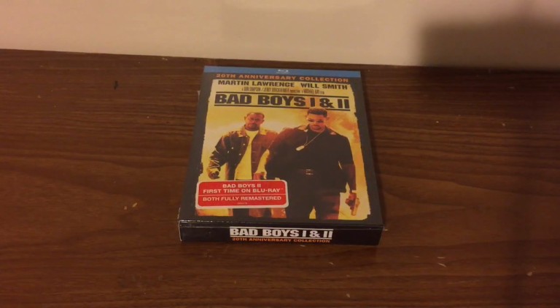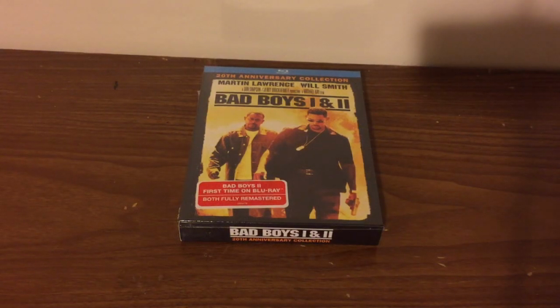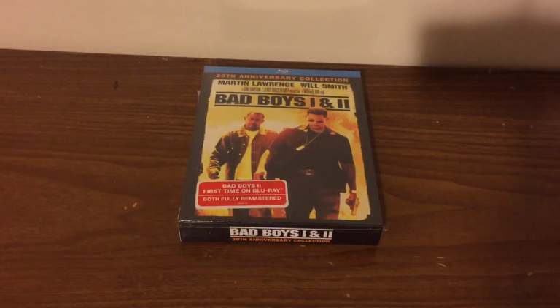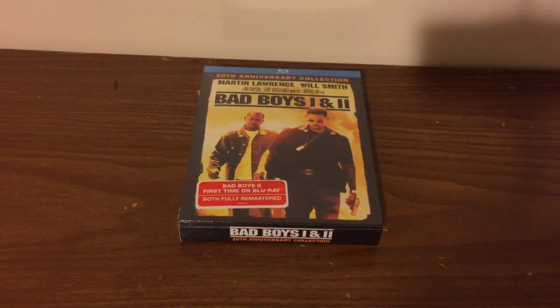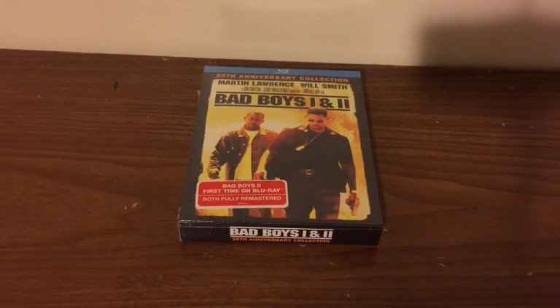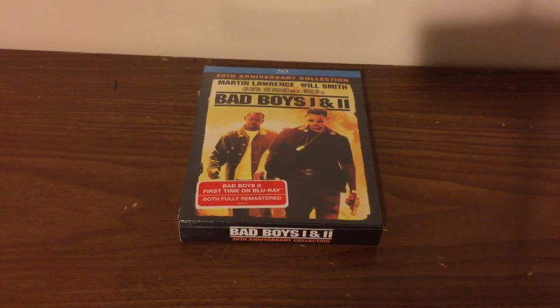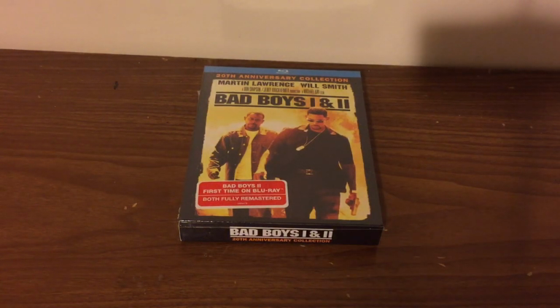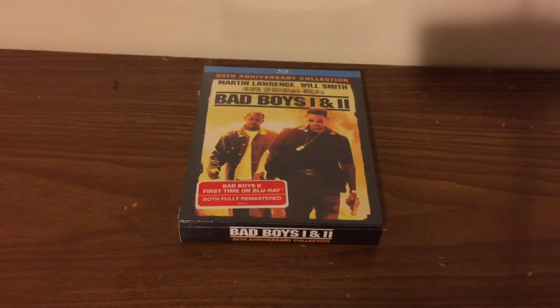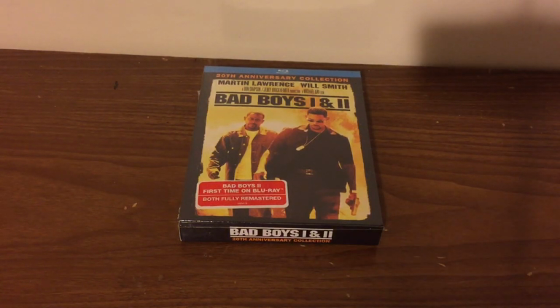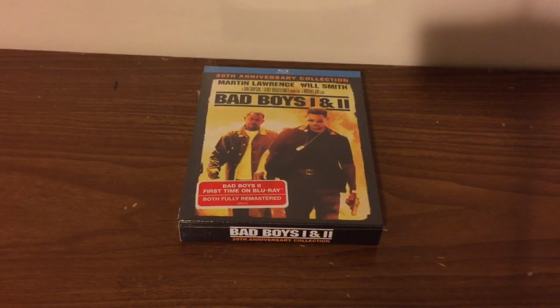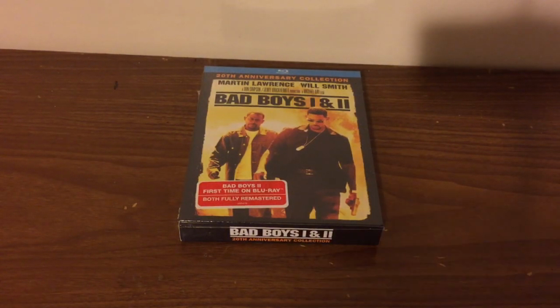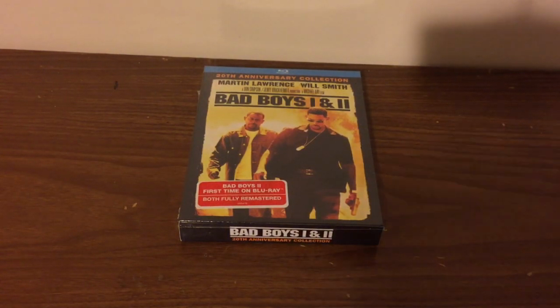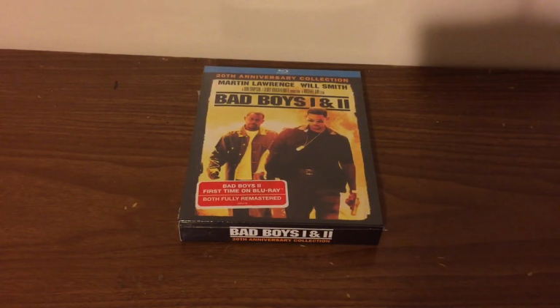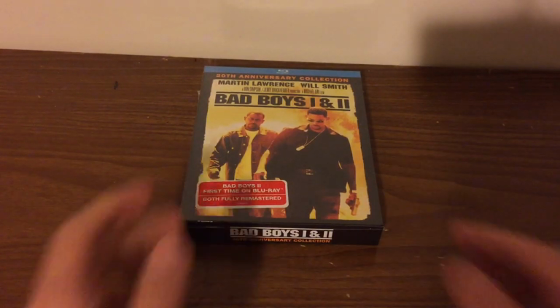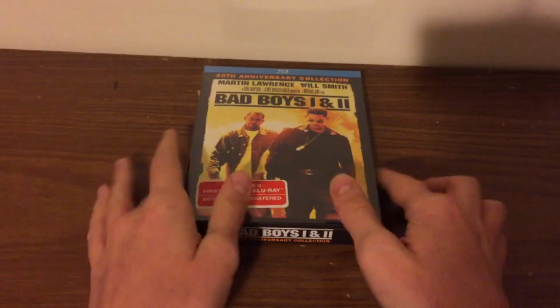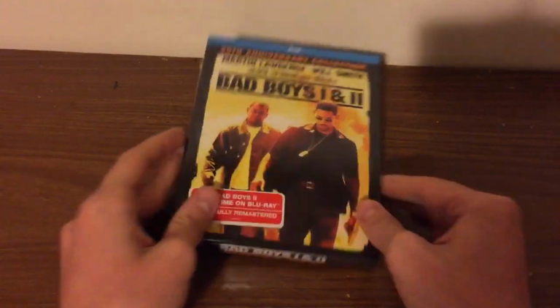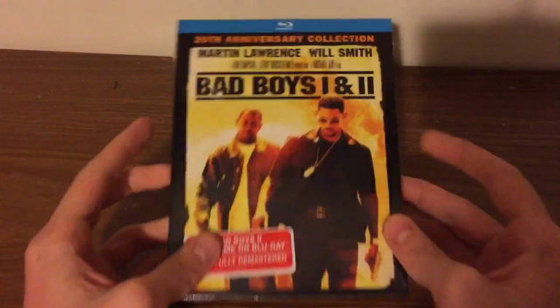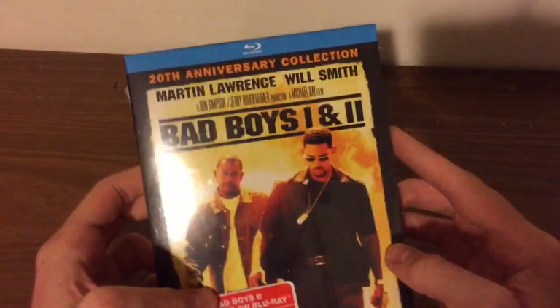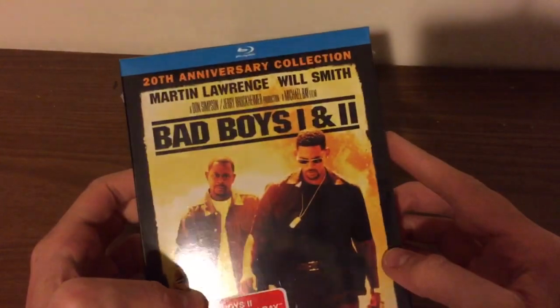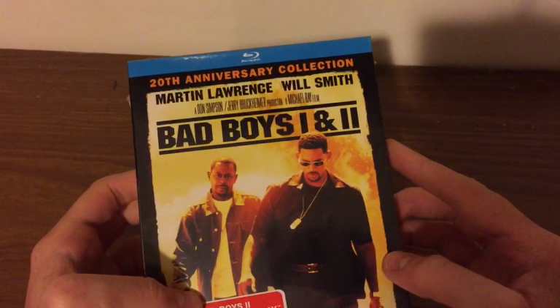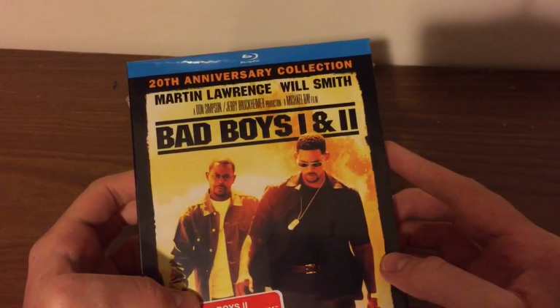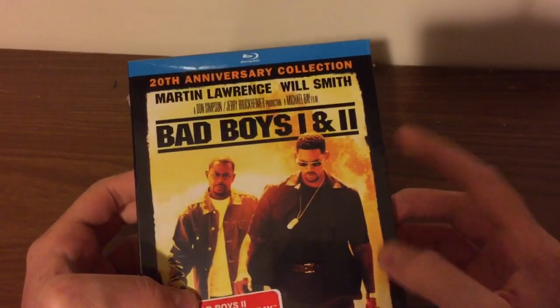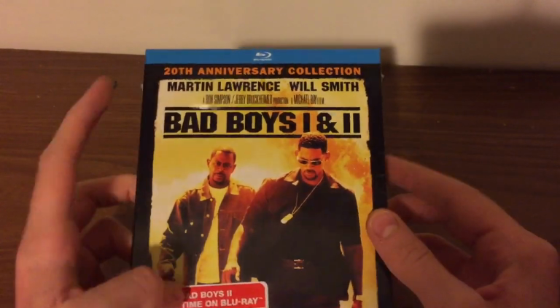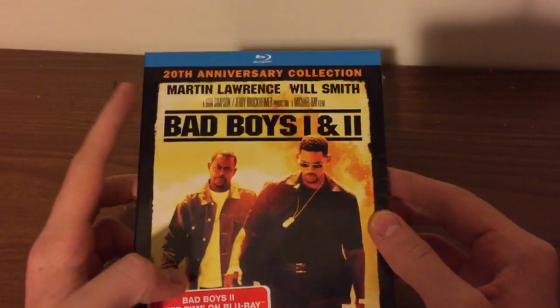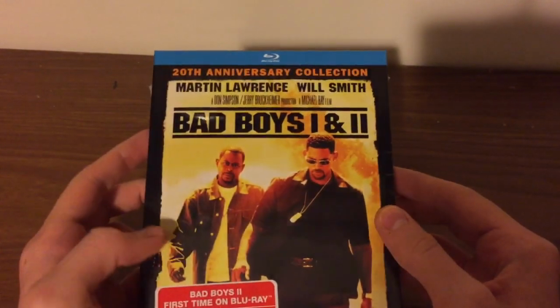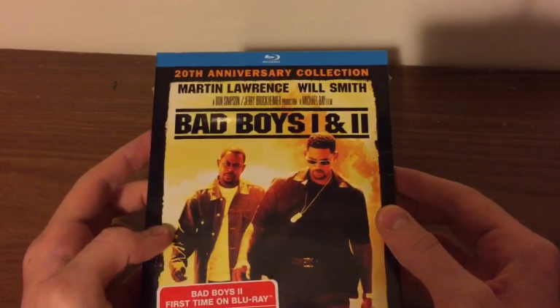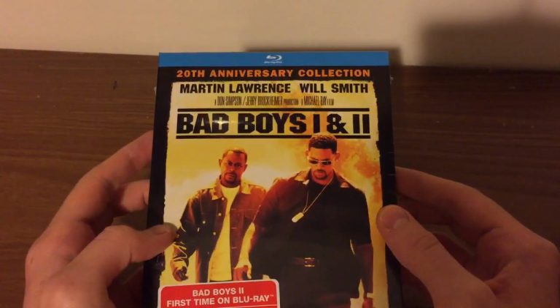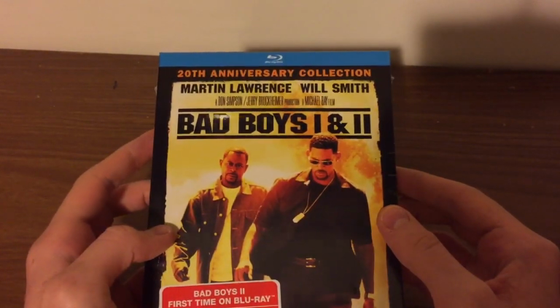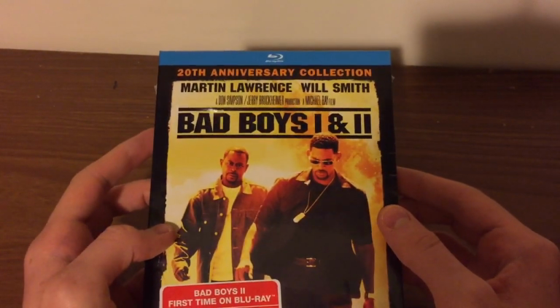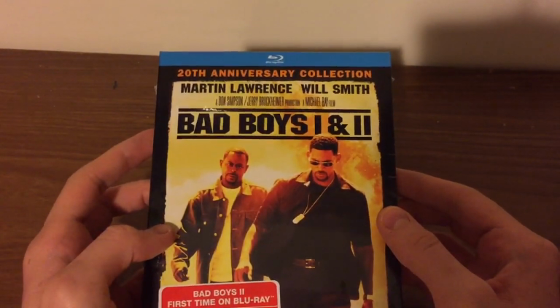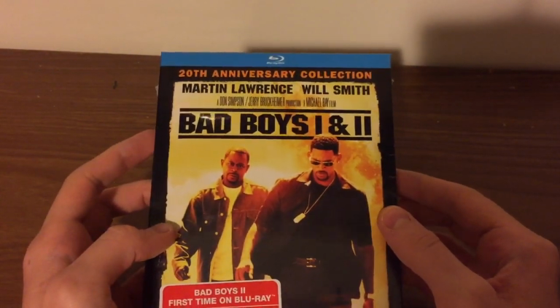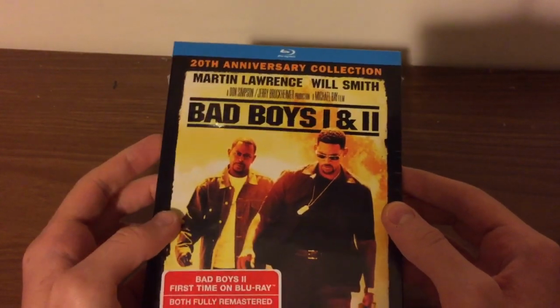What is going on YouTube, Blu-ray Chick here, back with another Blu-ray unboxing for you. Today we are going to be unboxing the Bad Boys 1 & 2 20th anniversary edition collection on Blu-ray.